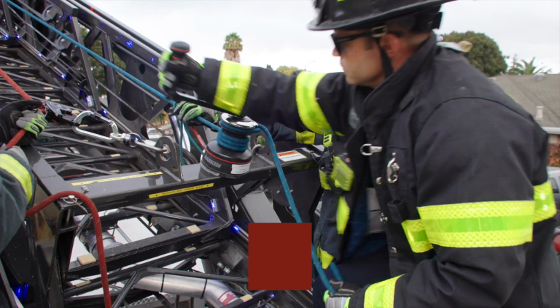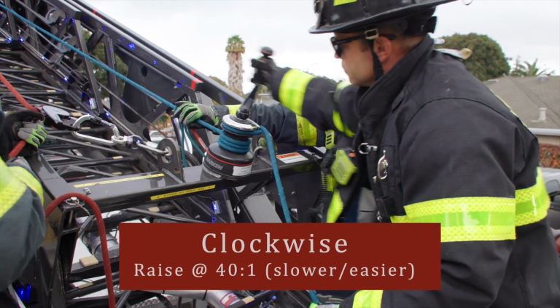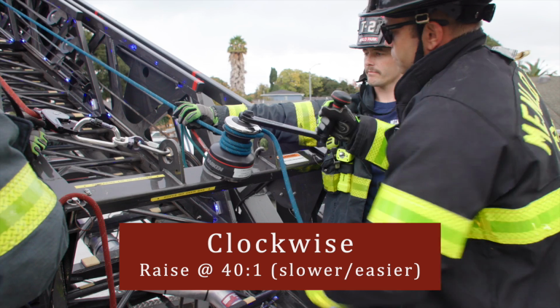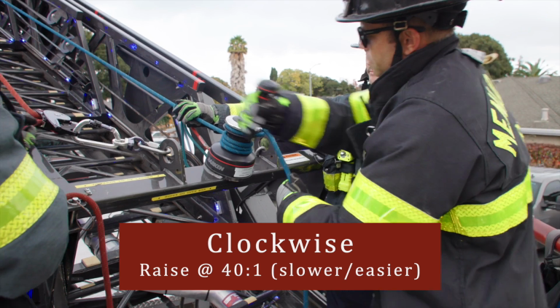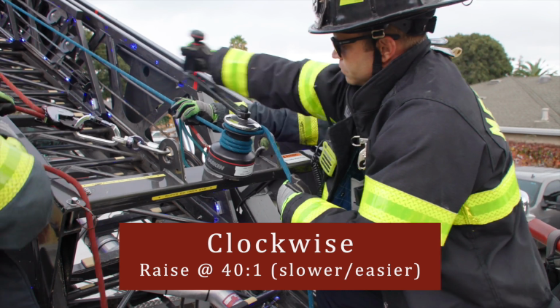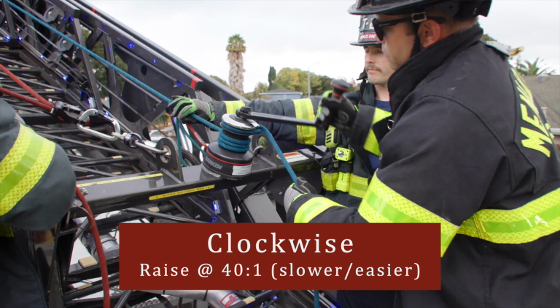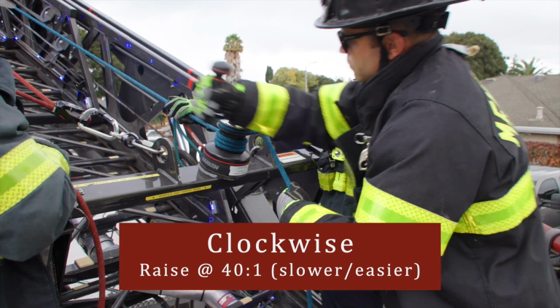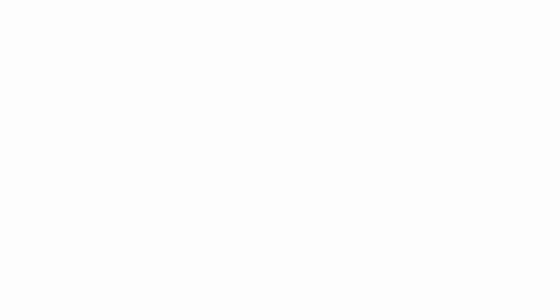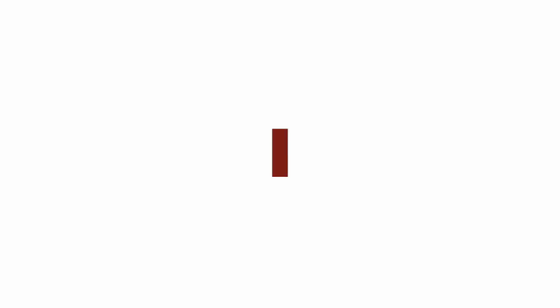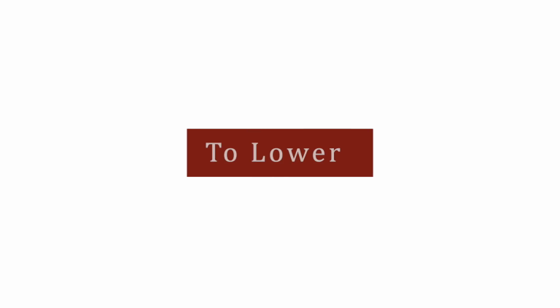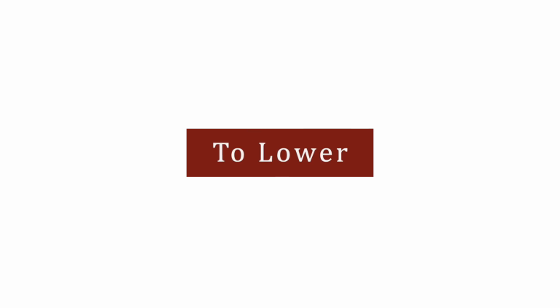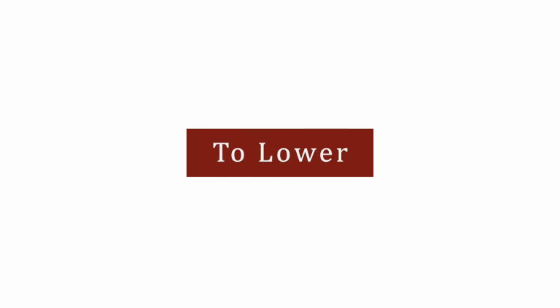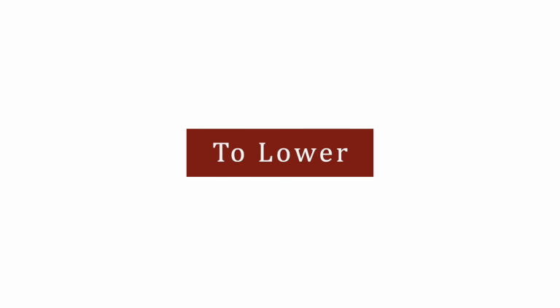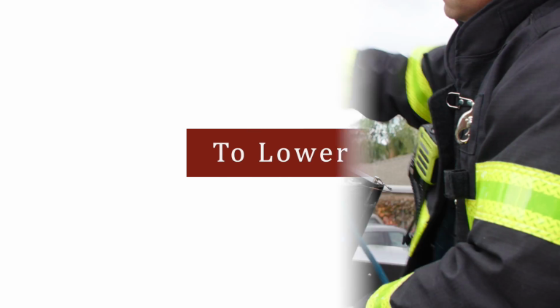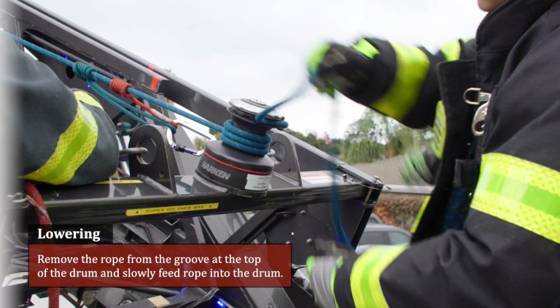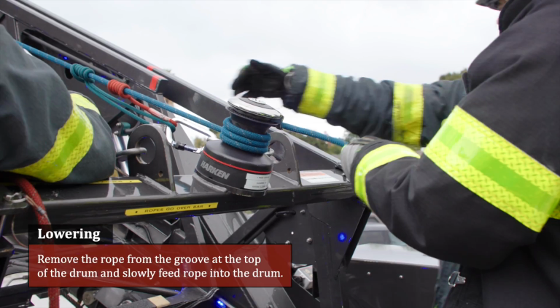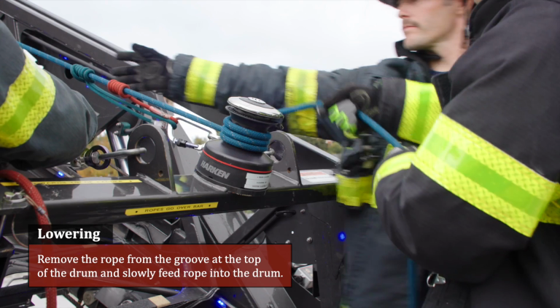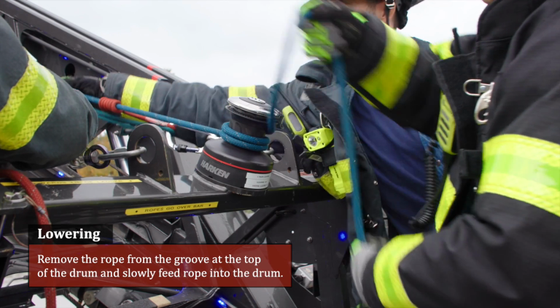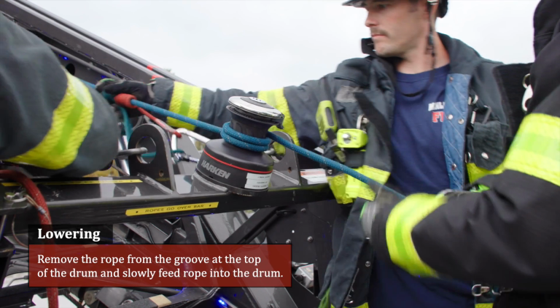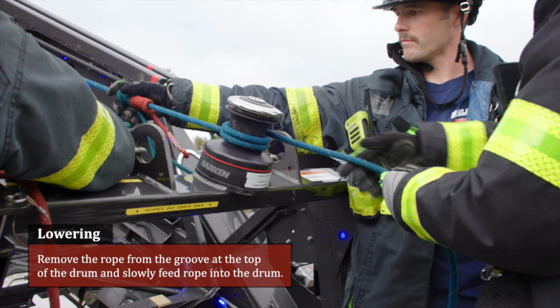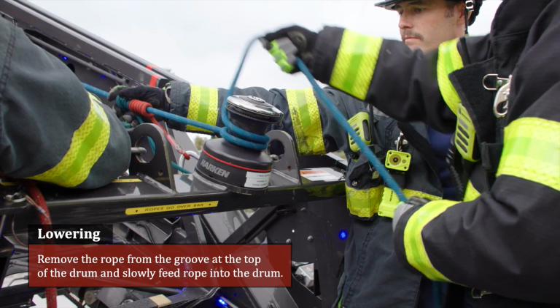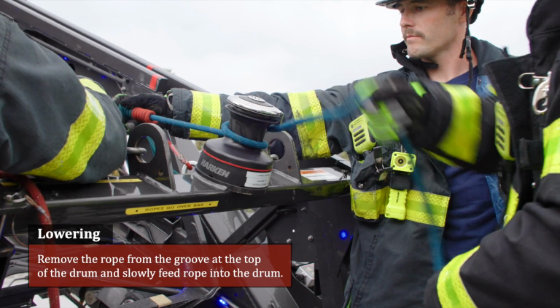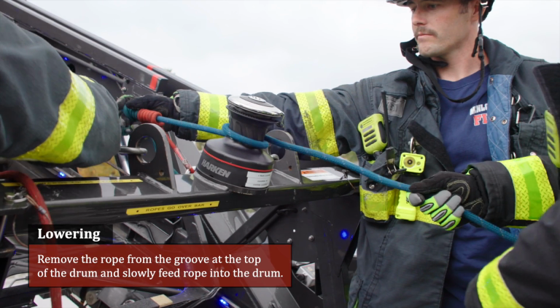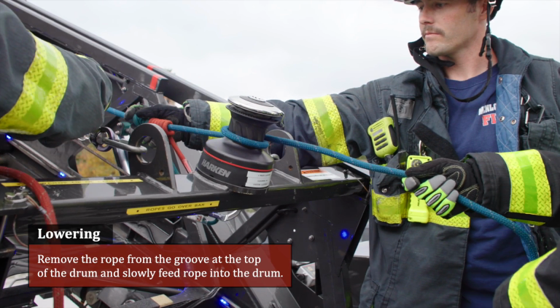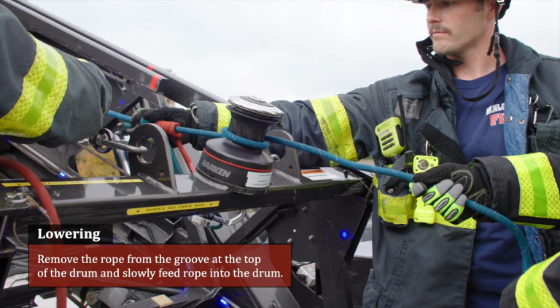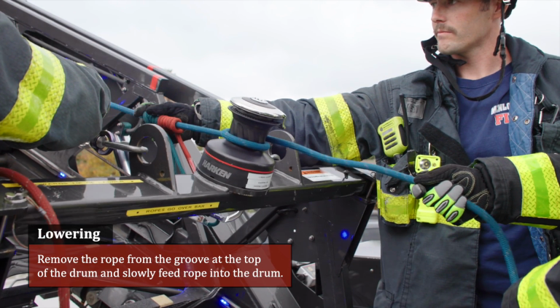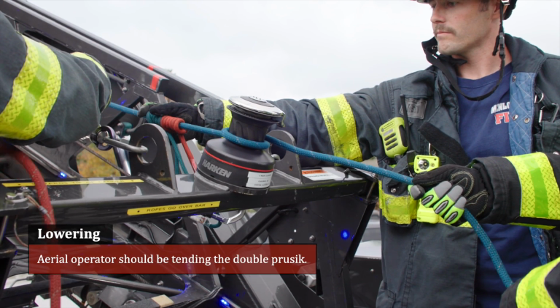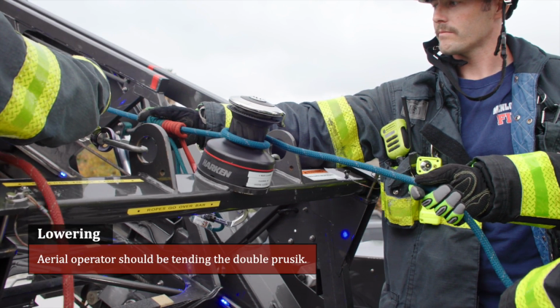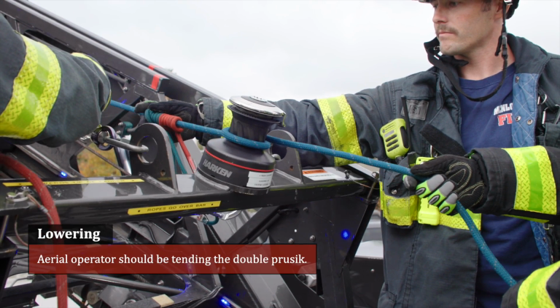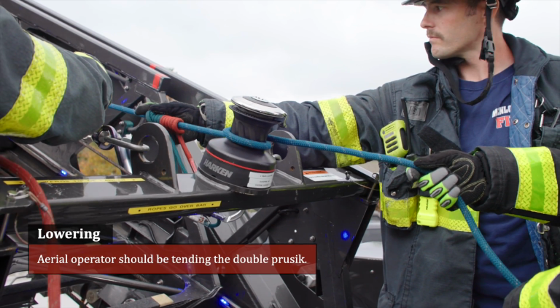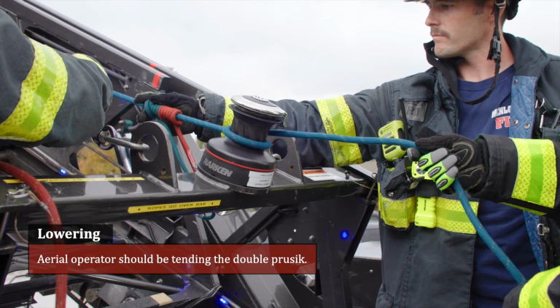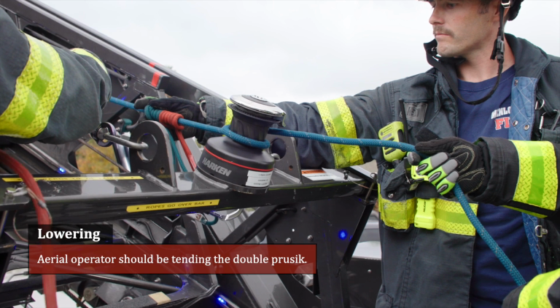Rotating clockwise raises at a 40 to 1 ratio. To lower: remove the rope from the groove at the top of the drum and slowly feed the rope into the drum. The aerial operator should be tending the double pressing.